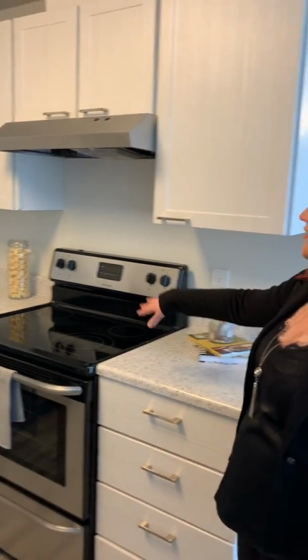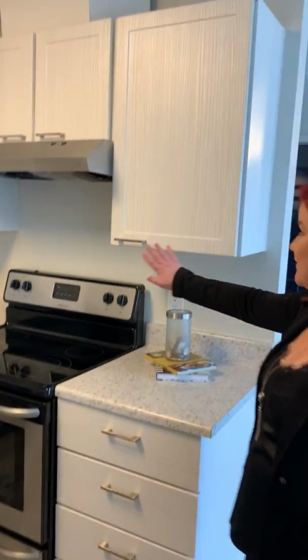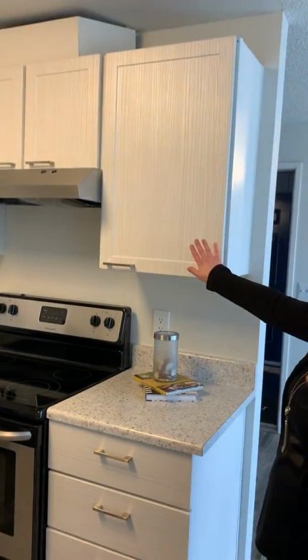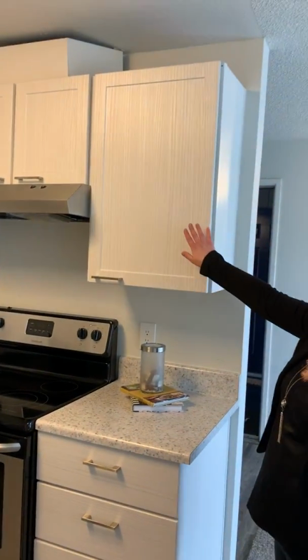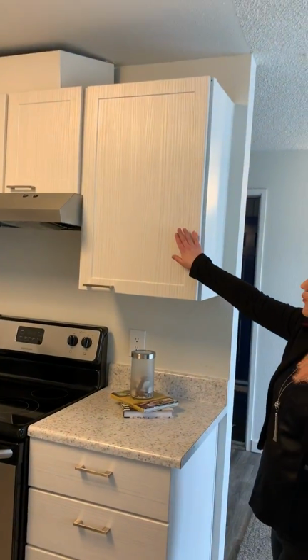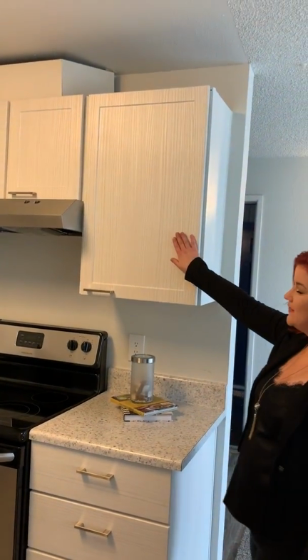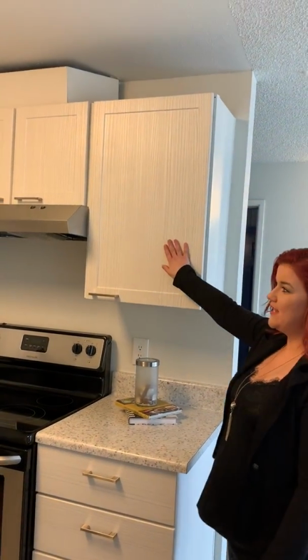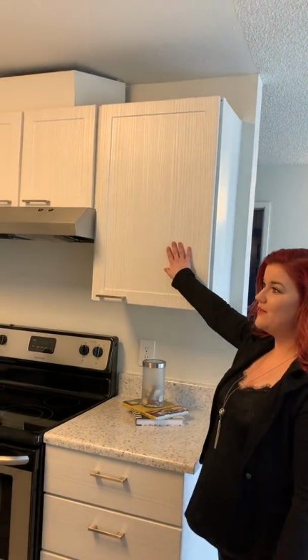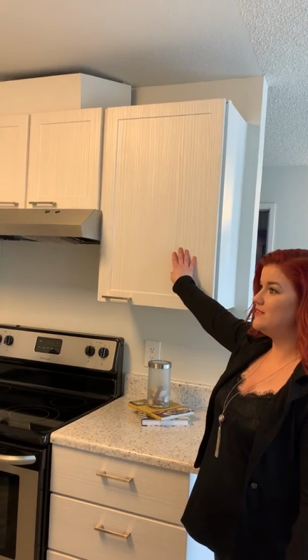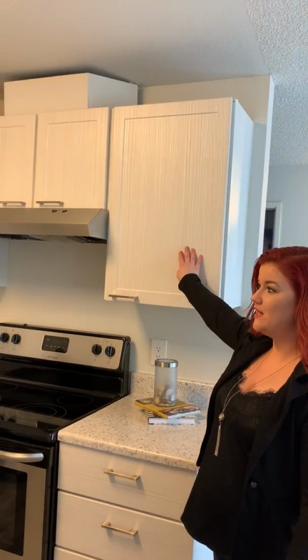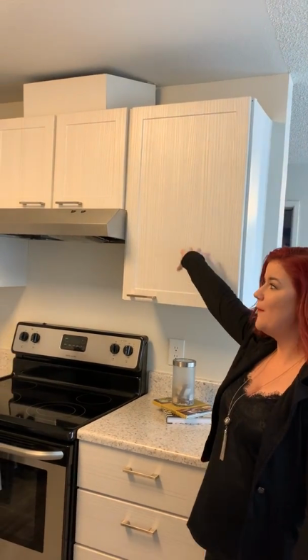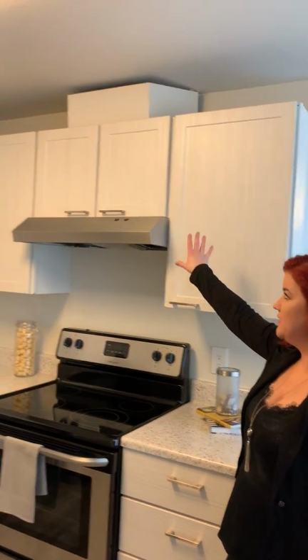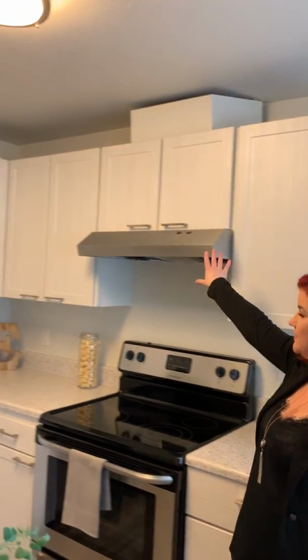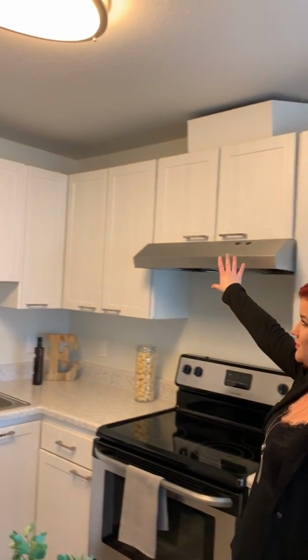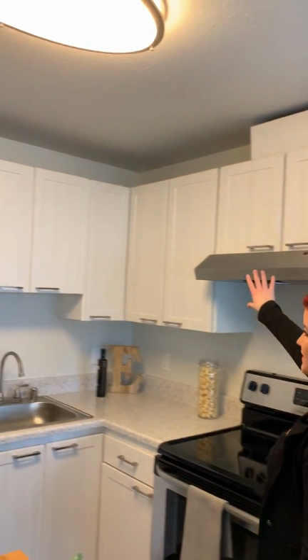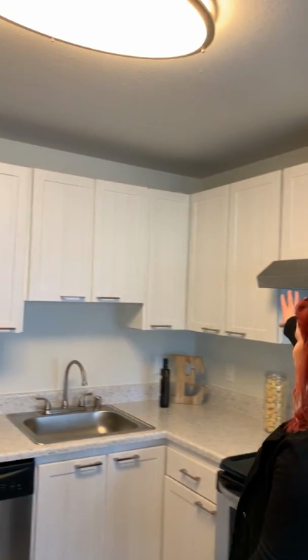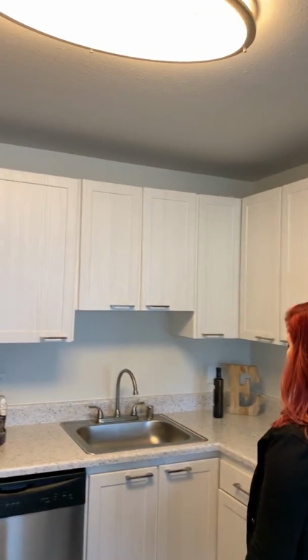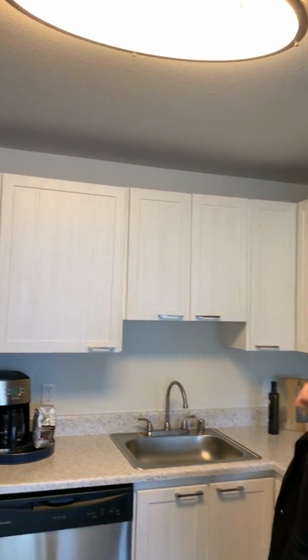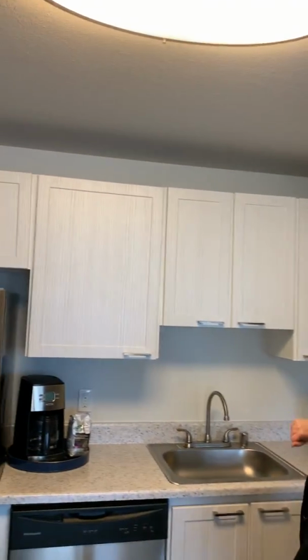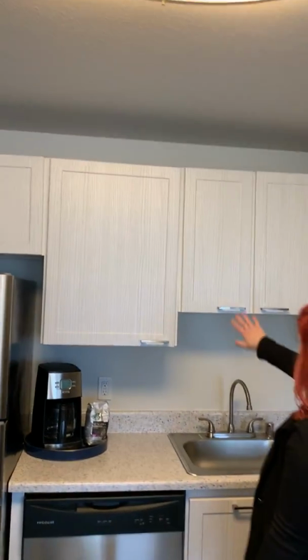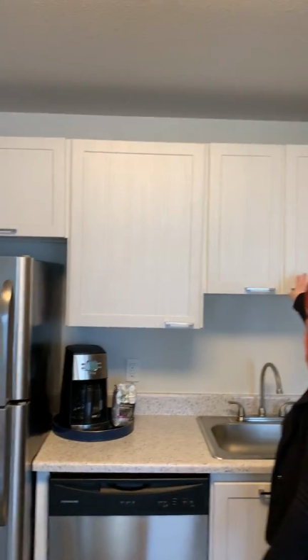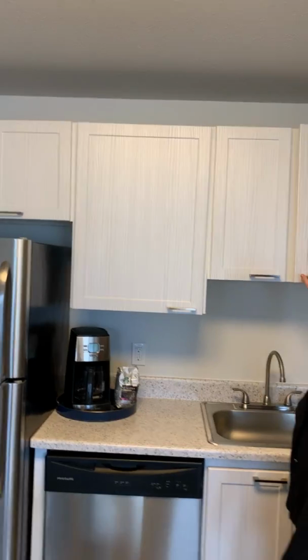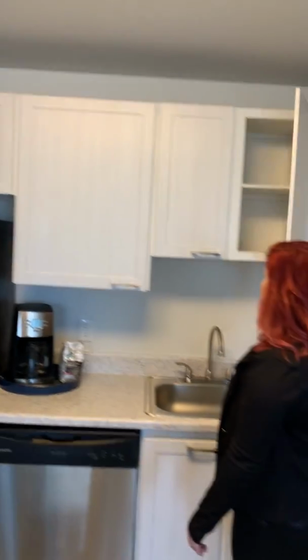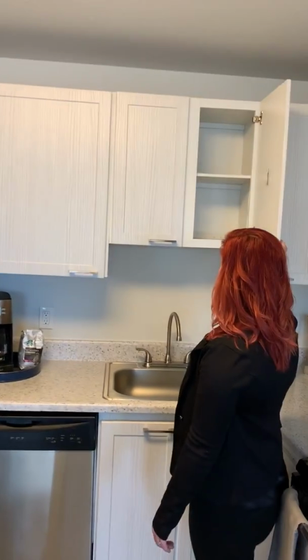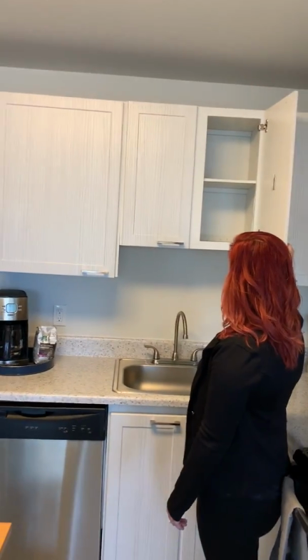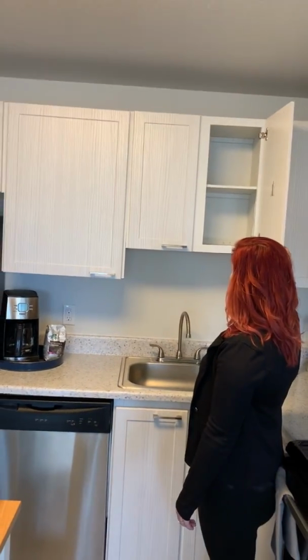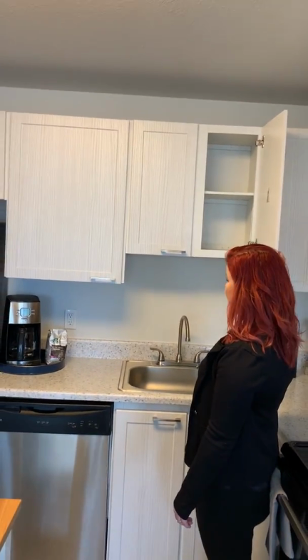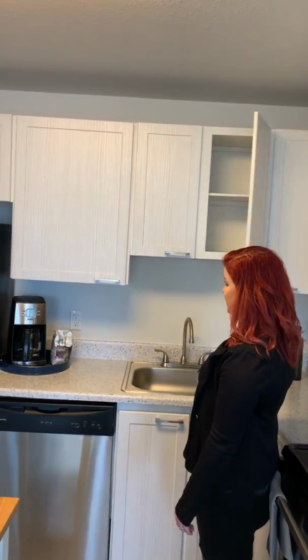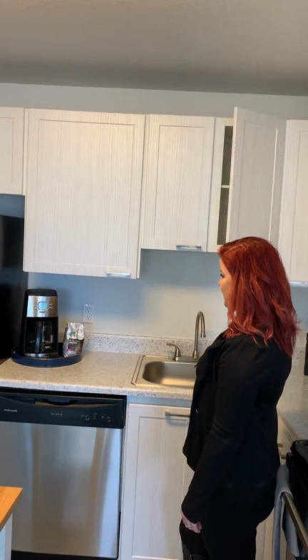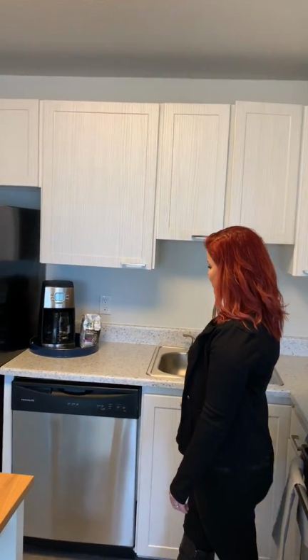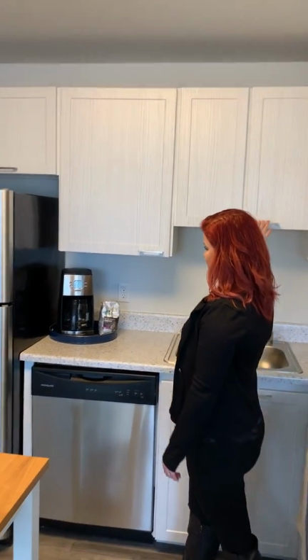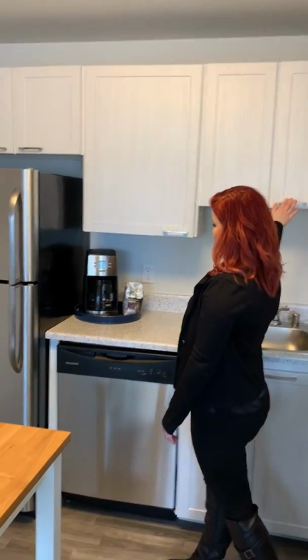You're going to have the gorgeous white cabinet faces here. Tons of storage space as you walk around, and you can see here — lots of space for you to store things.